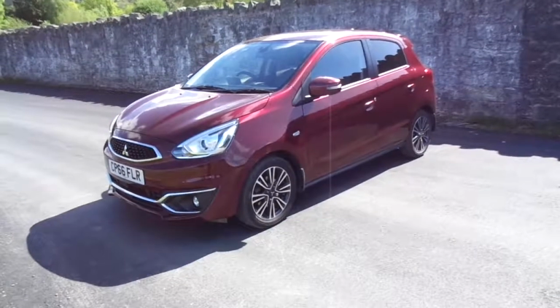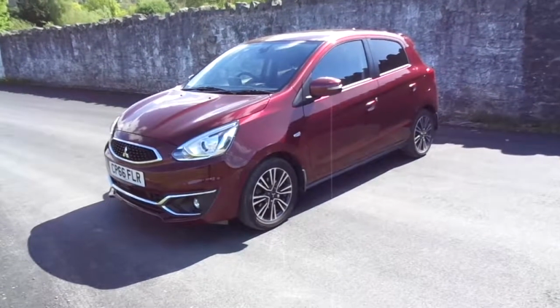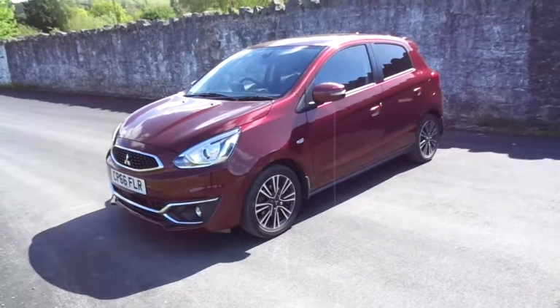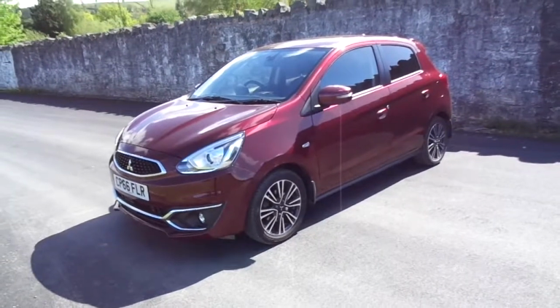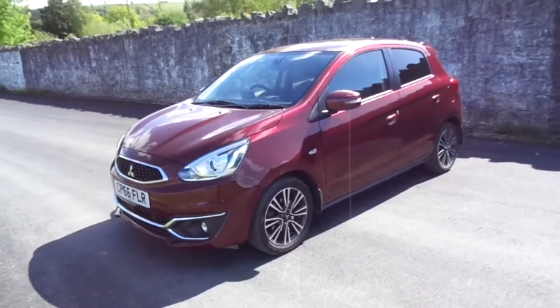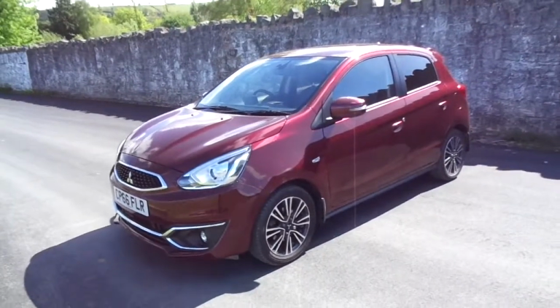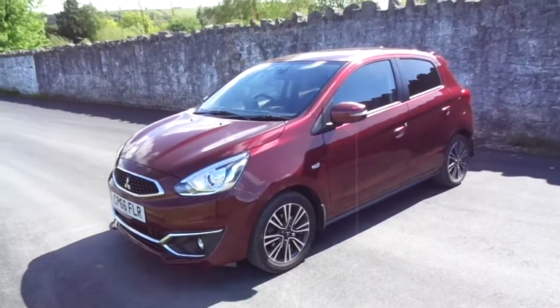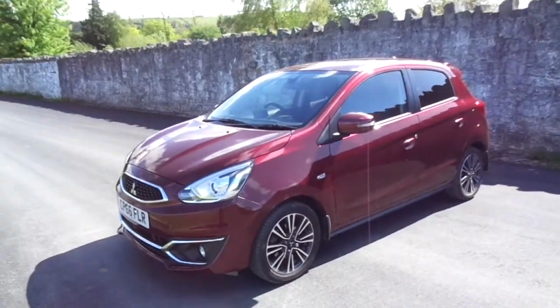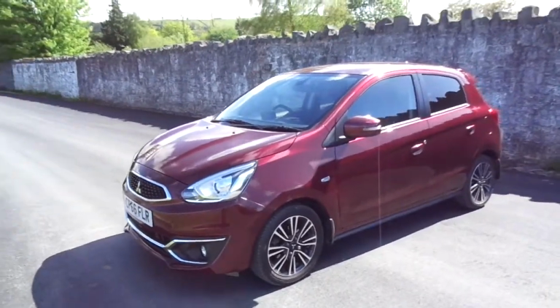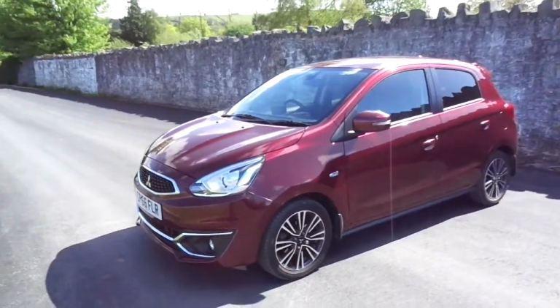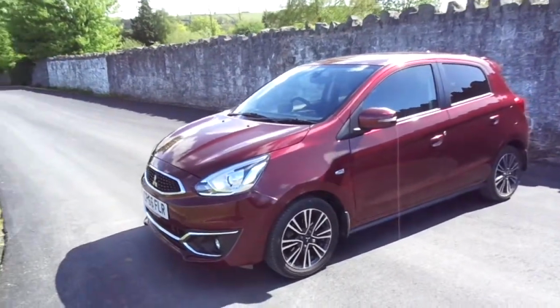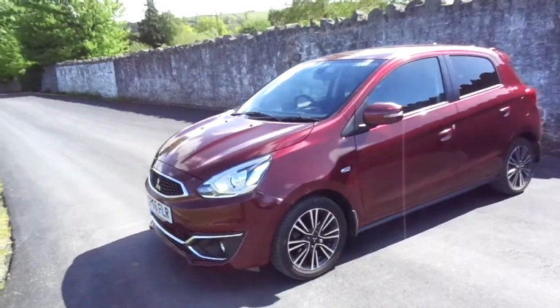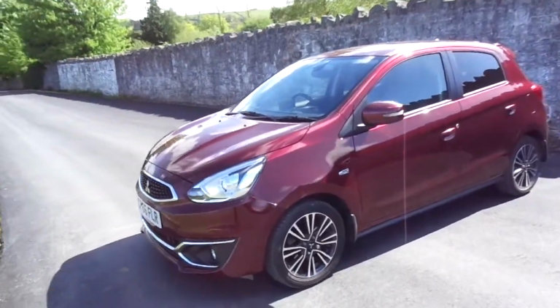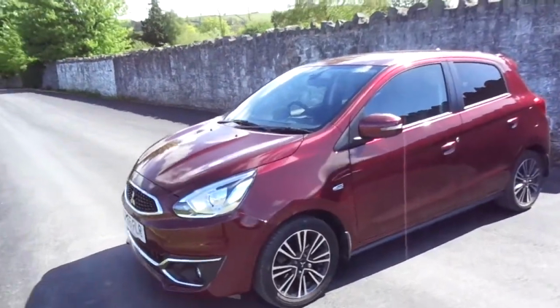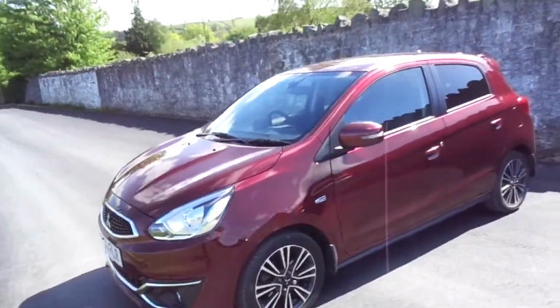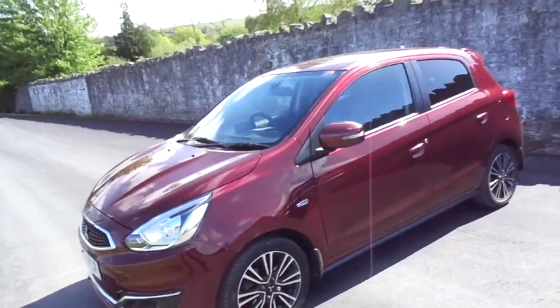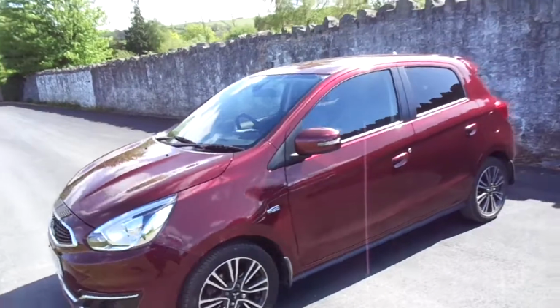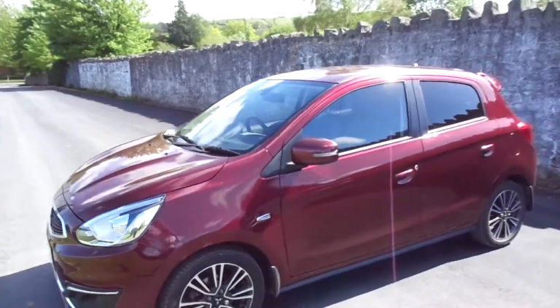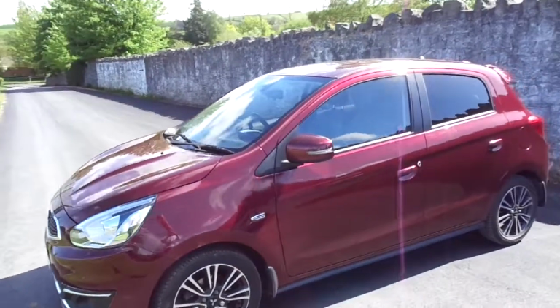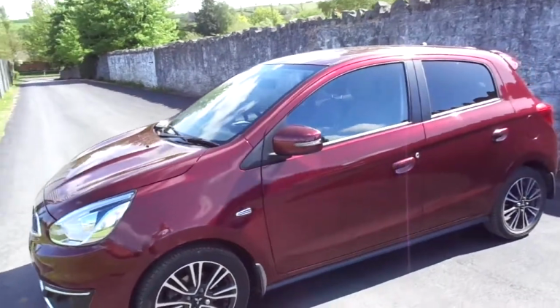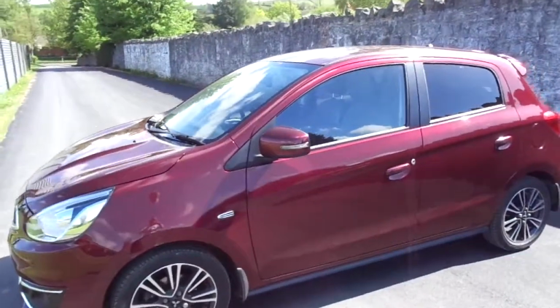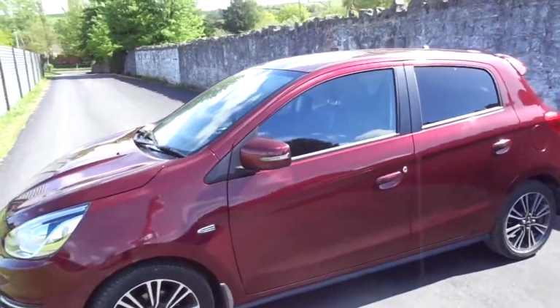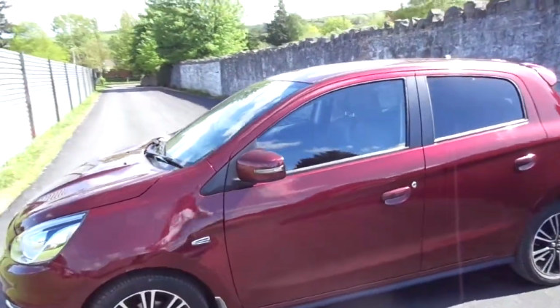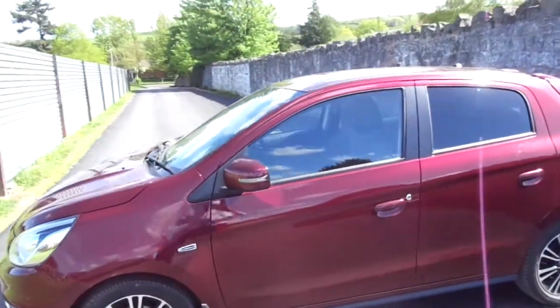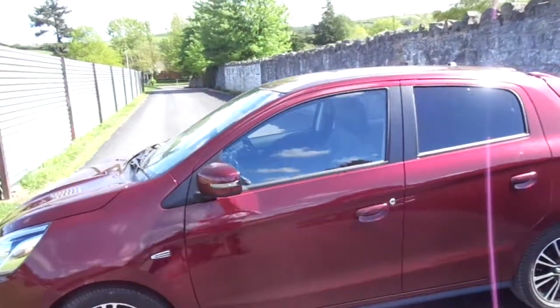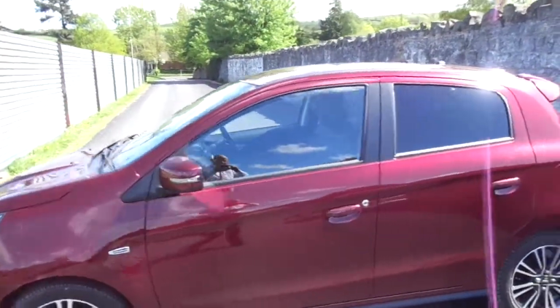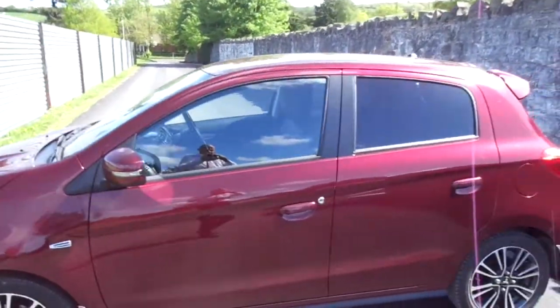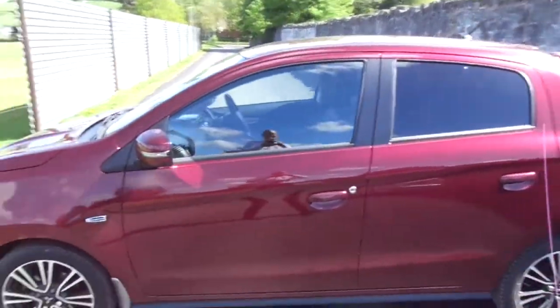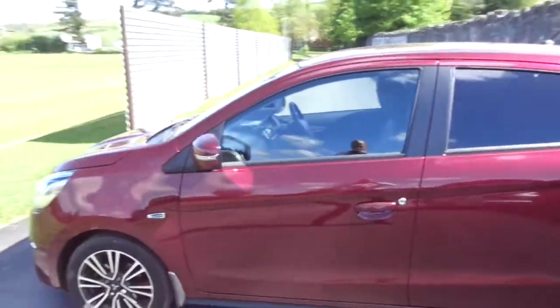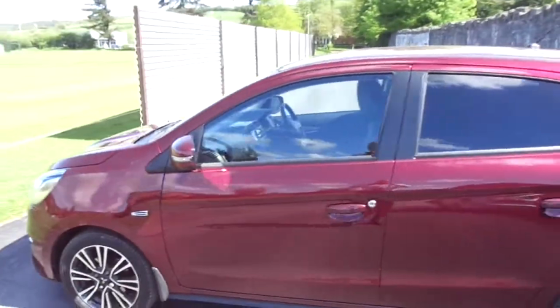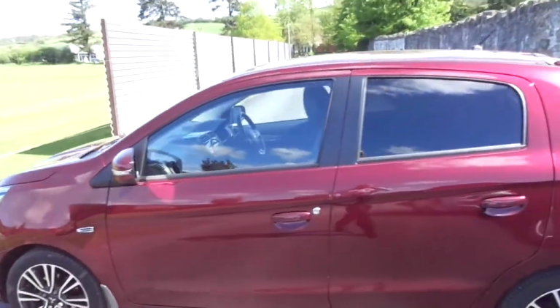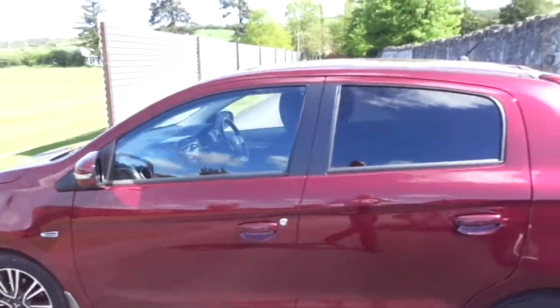Hello and welcome to JTQ's Newtown. Today we're looking at this 66 plate 2016 purple Mitsubishi Mirage.